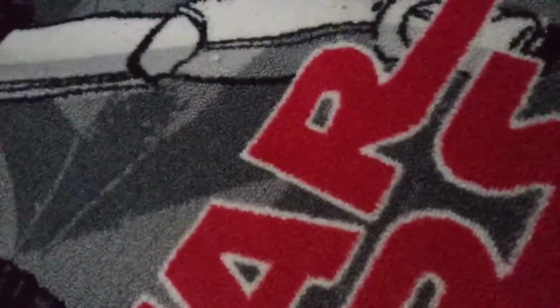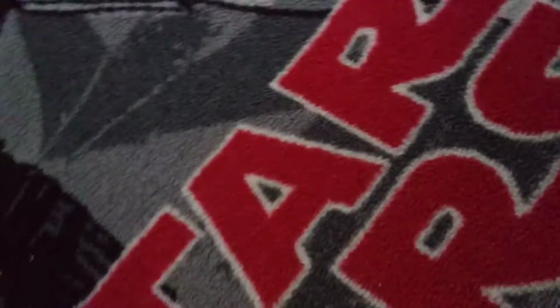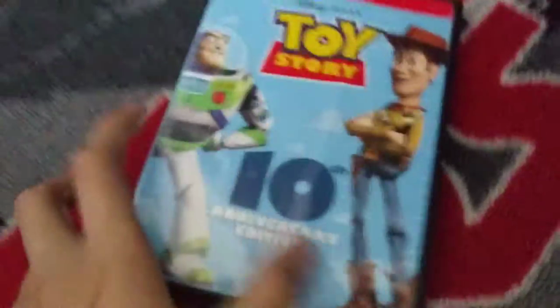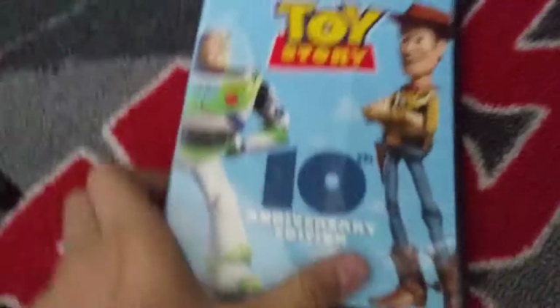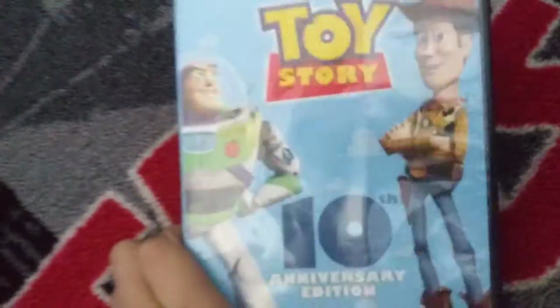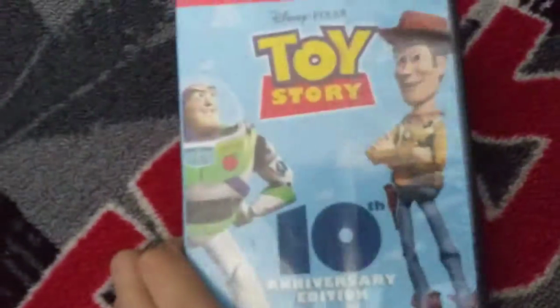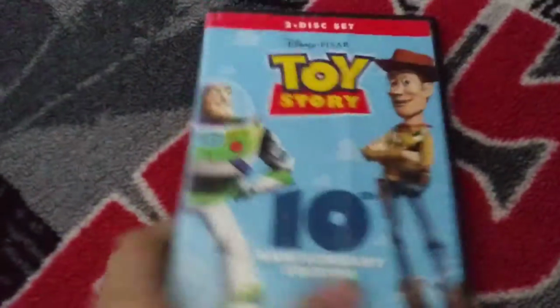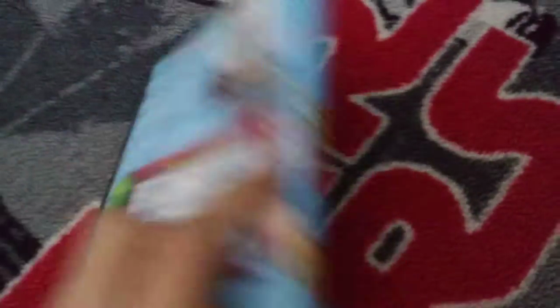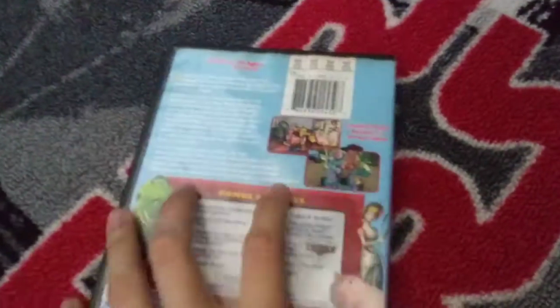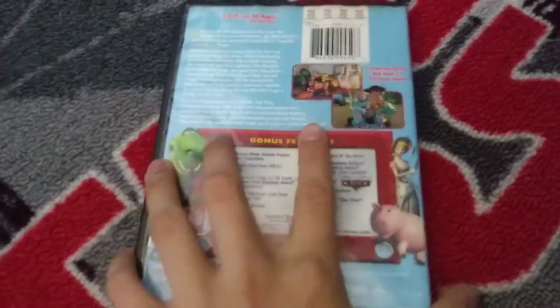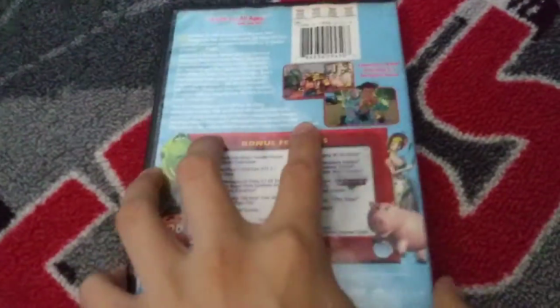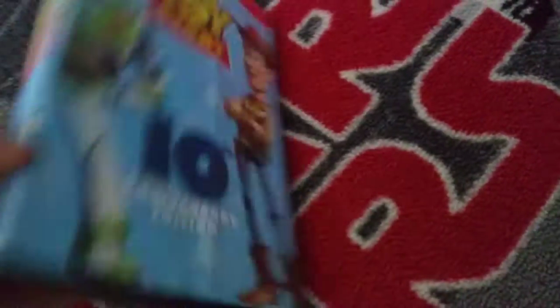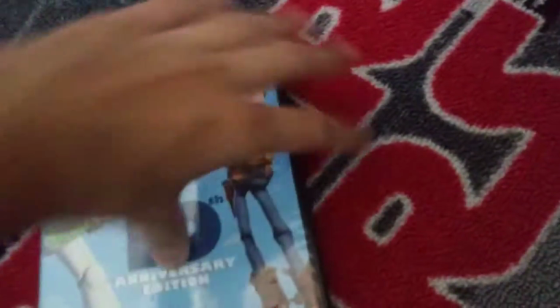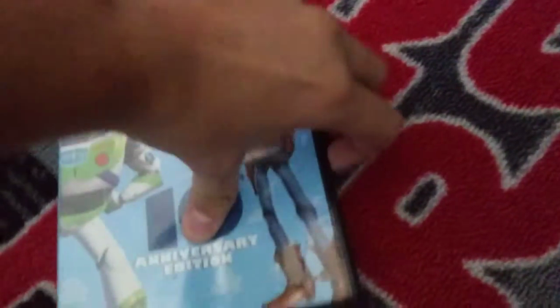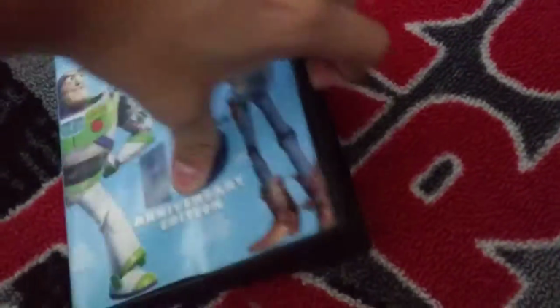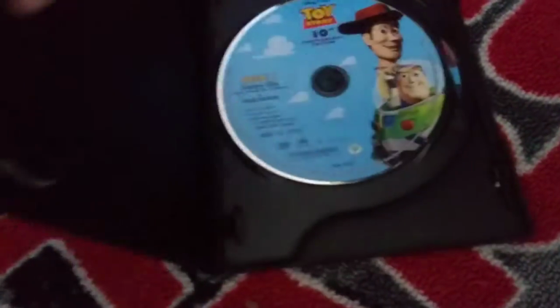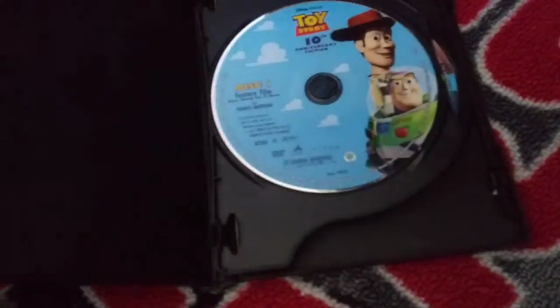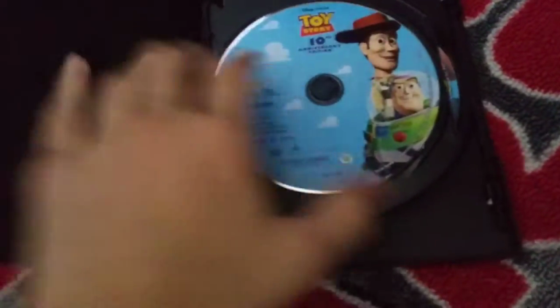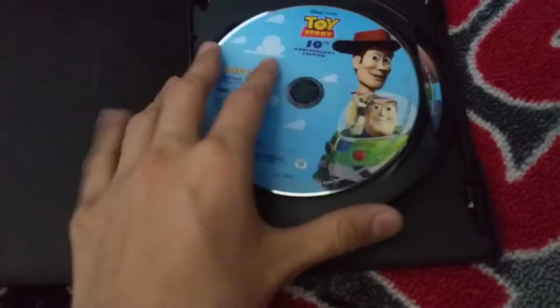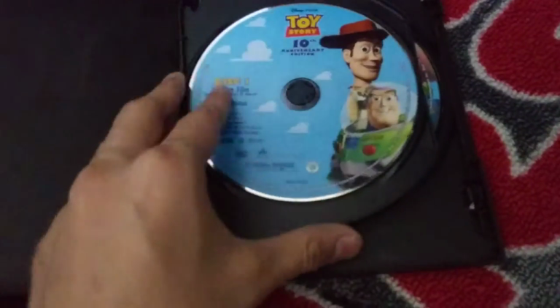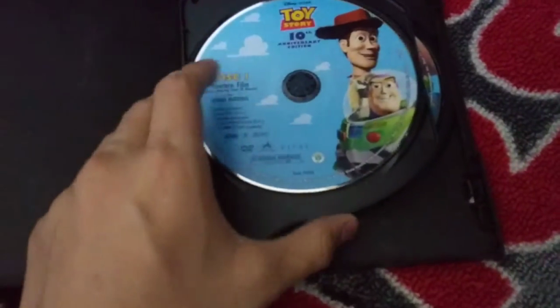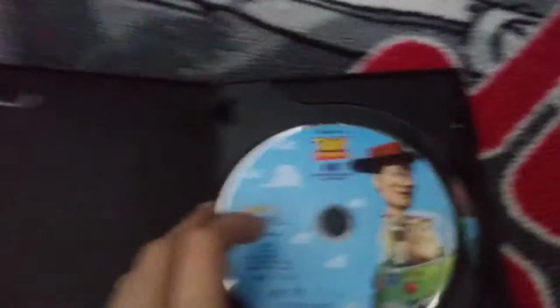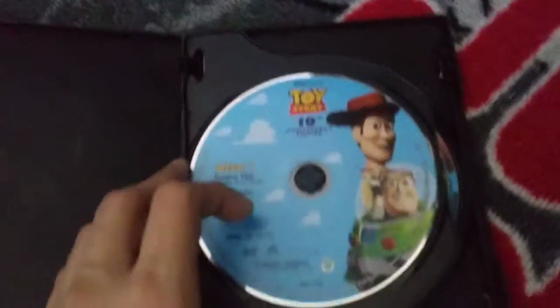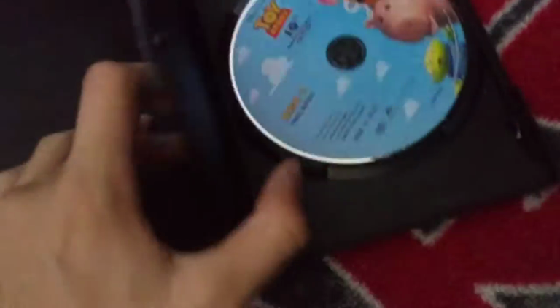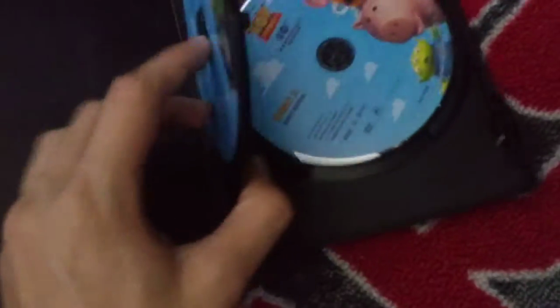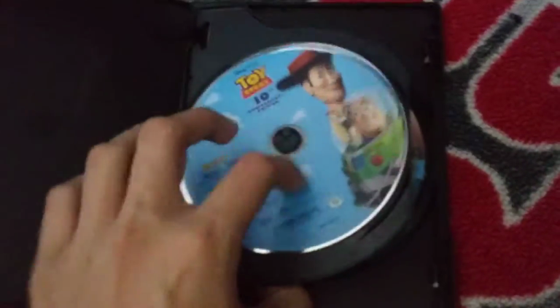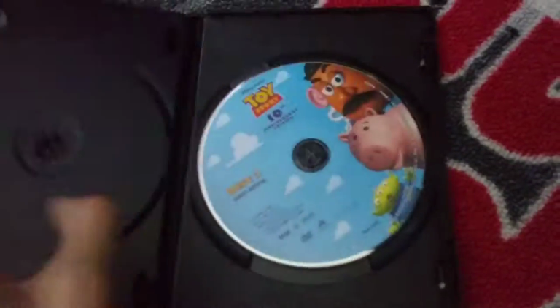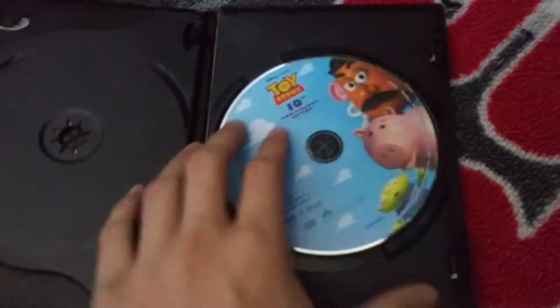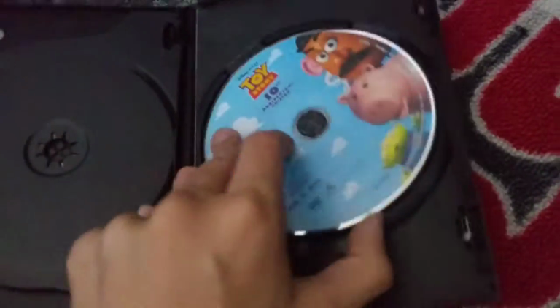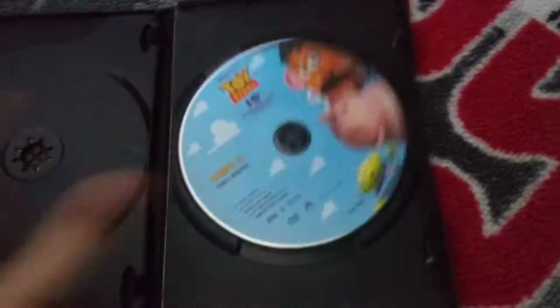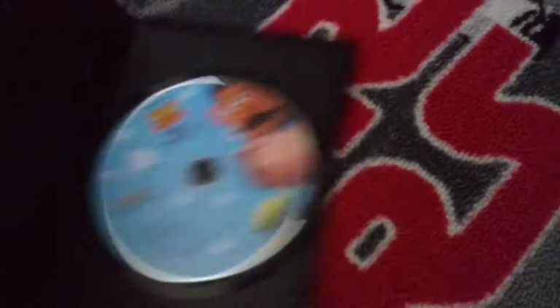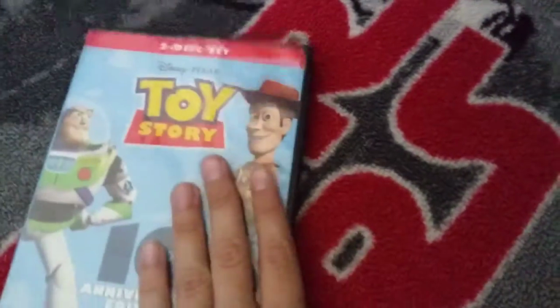And here's my favorite one — Toy Story. This is the 10th Anniversary Edition. It comes with the movie on the first disc and disc two of special features.